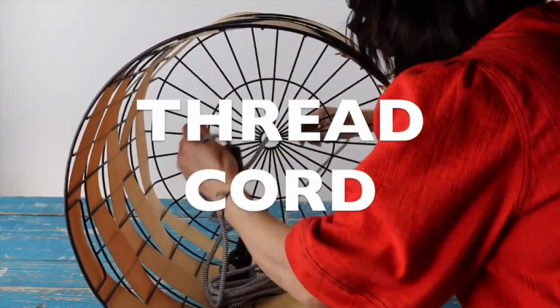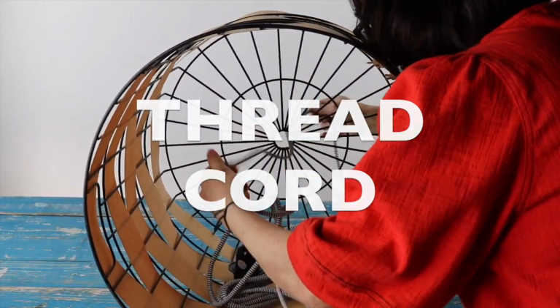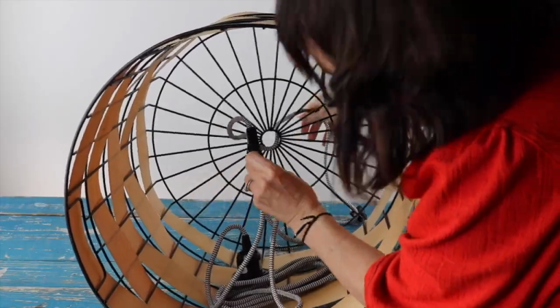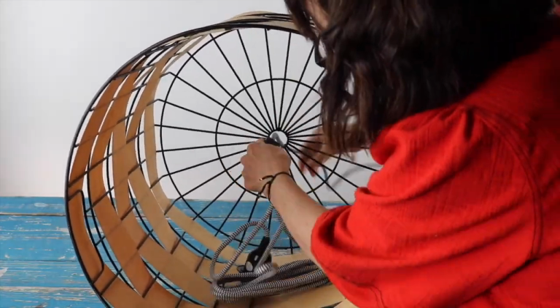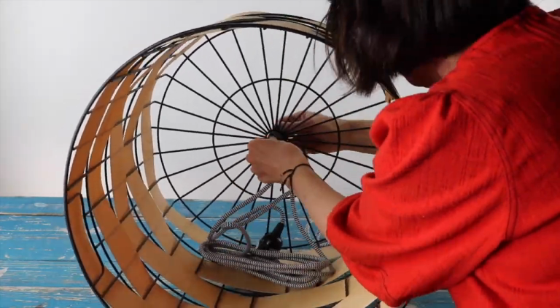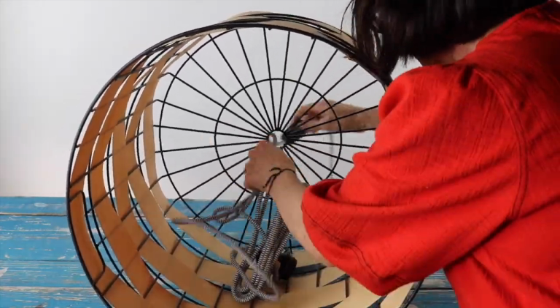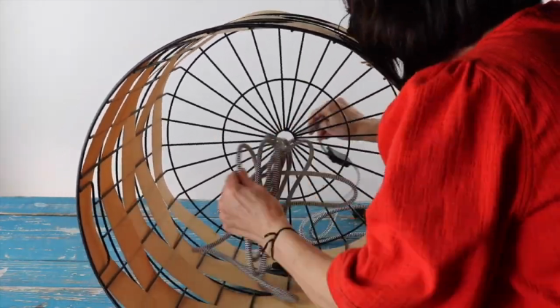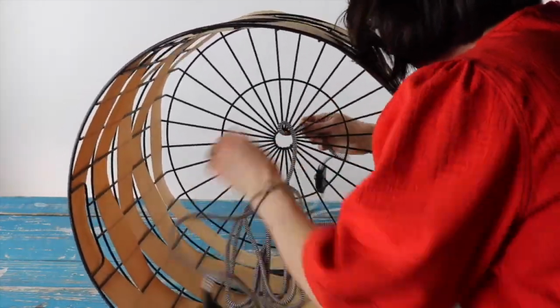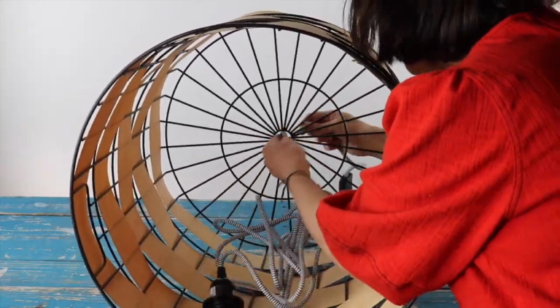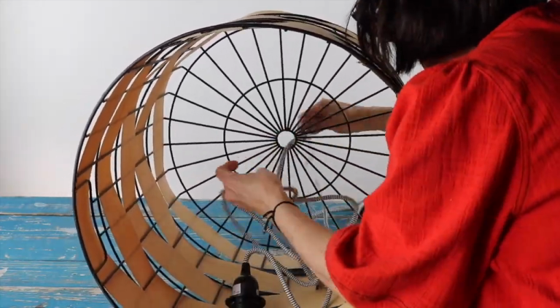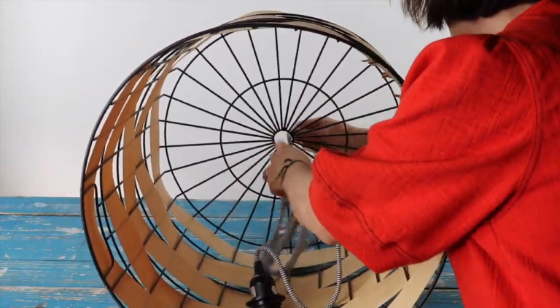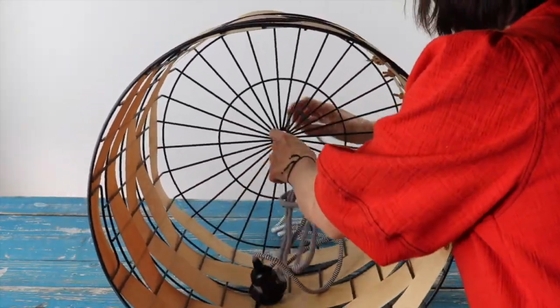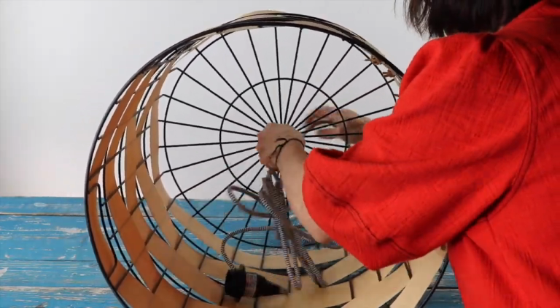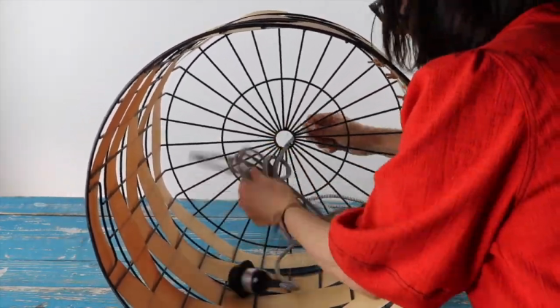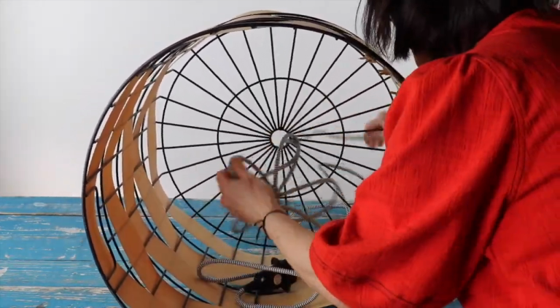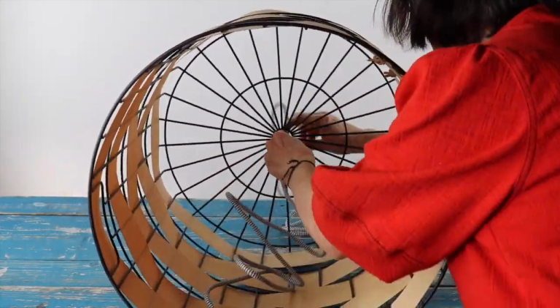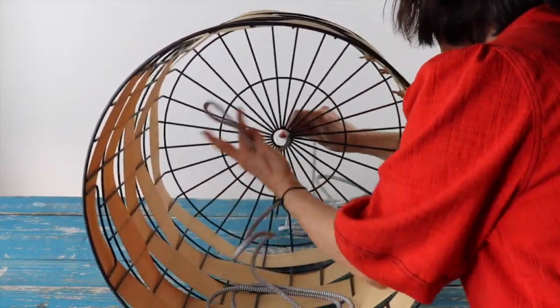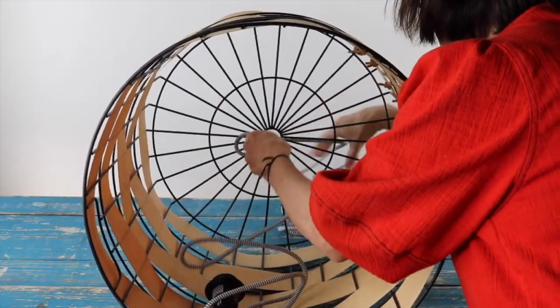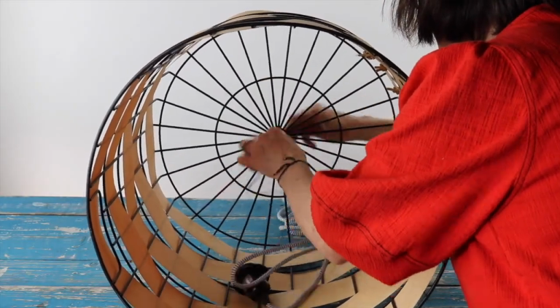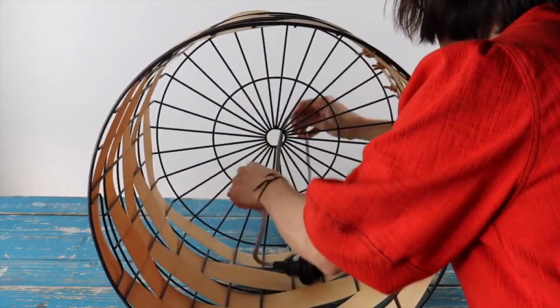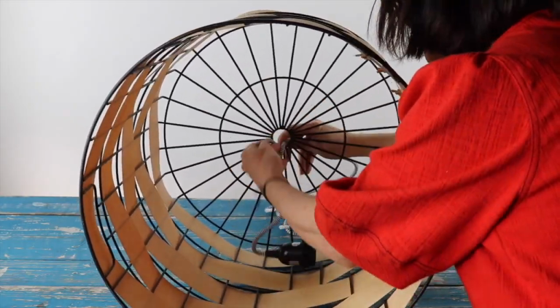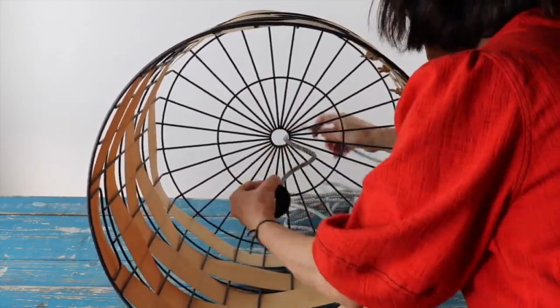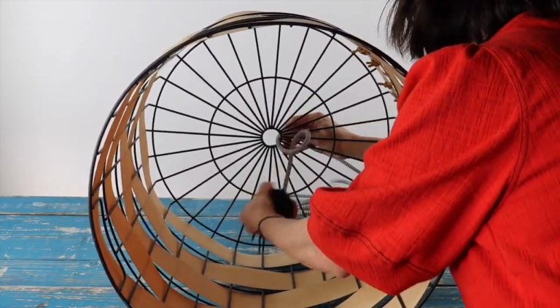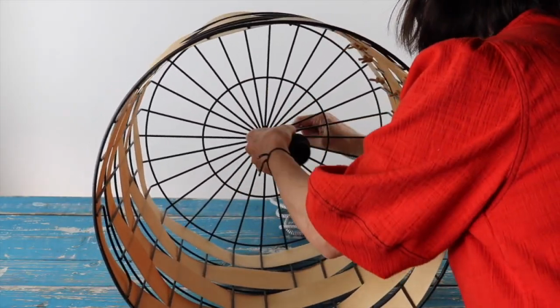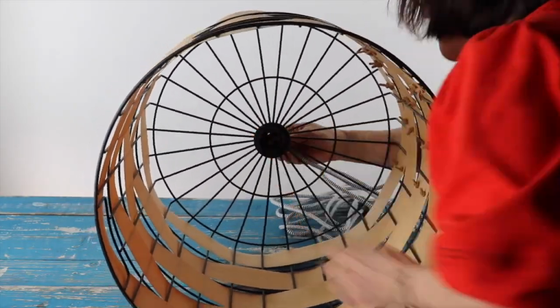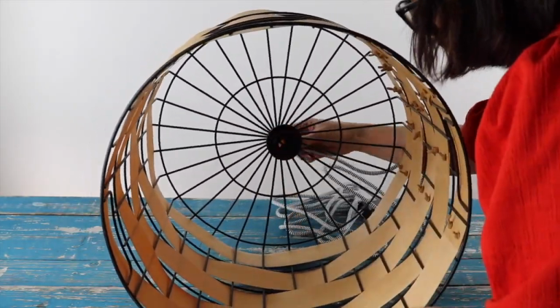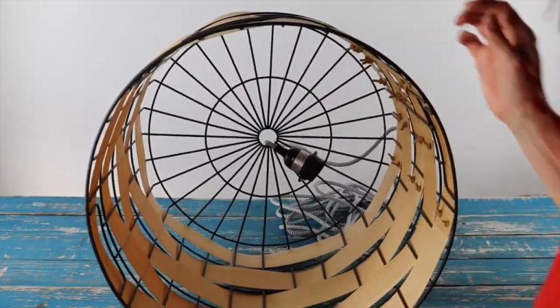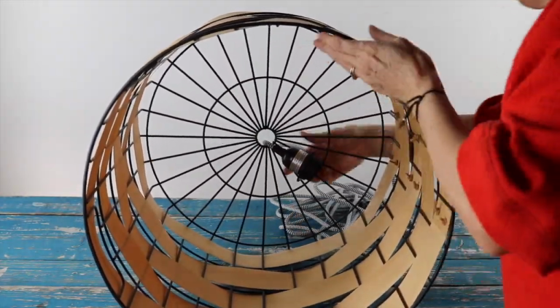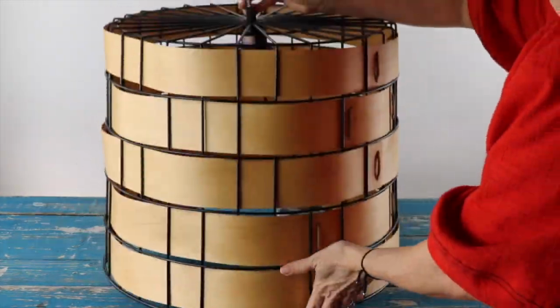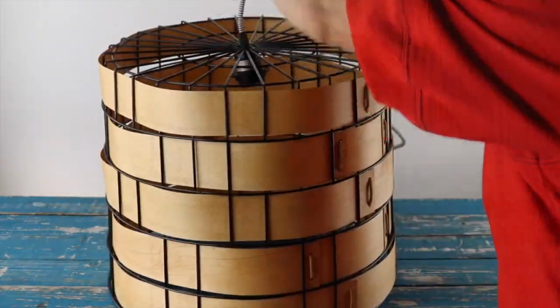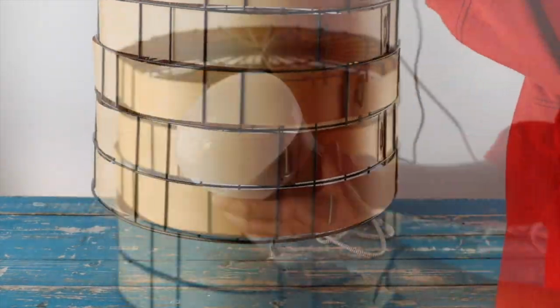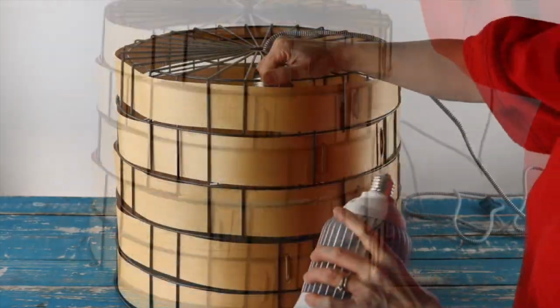To finish, thread your light bulb cord starting with the plug up to the inside of your basket, then screw in your light bulb.